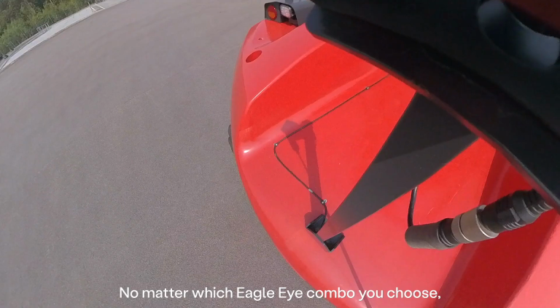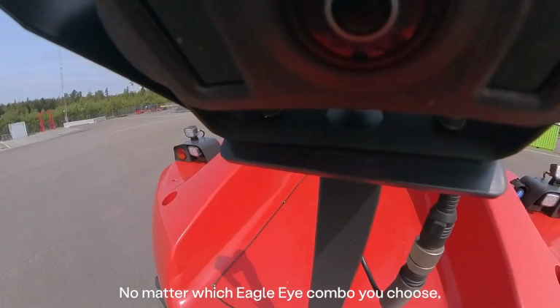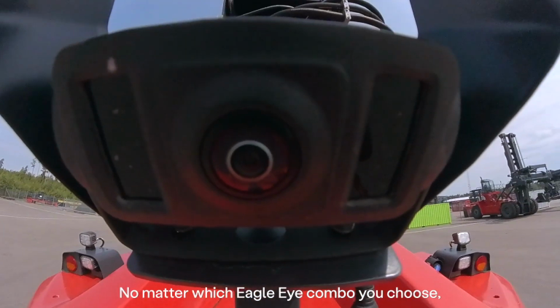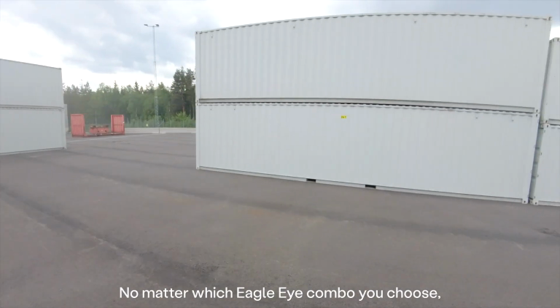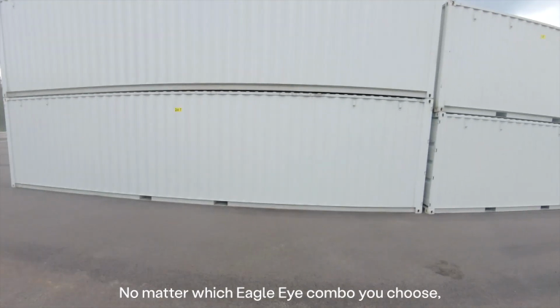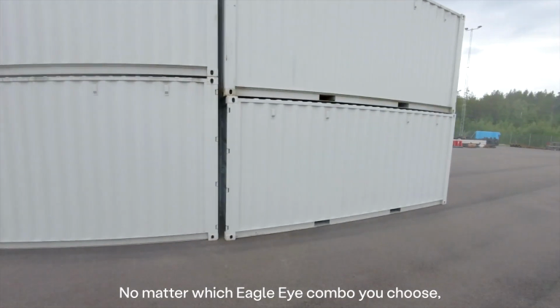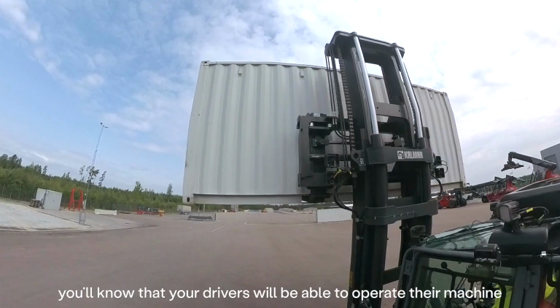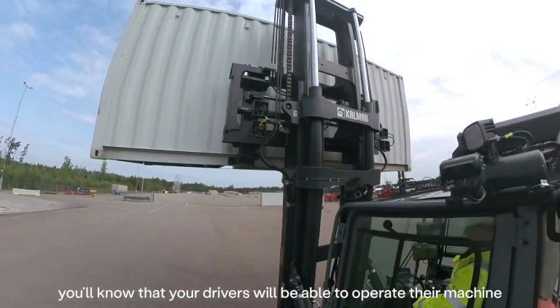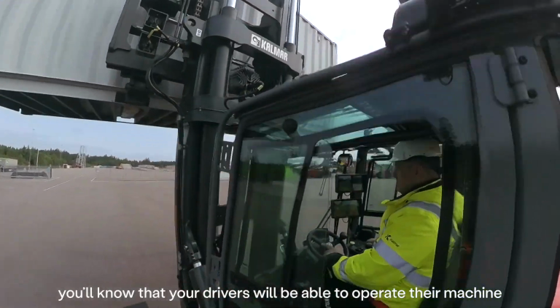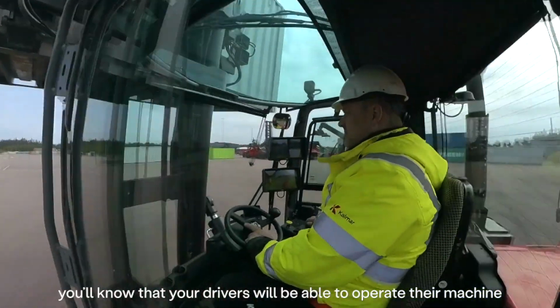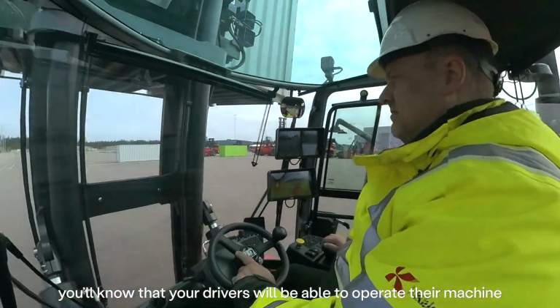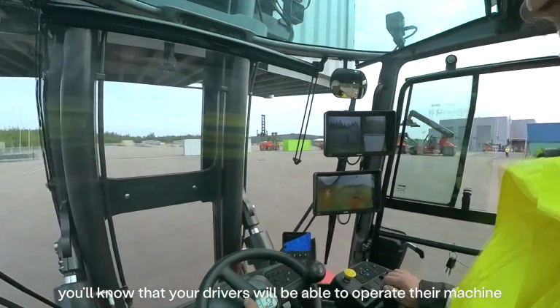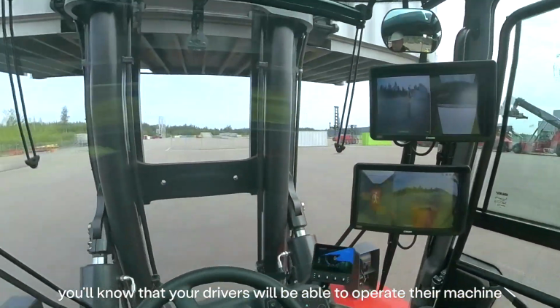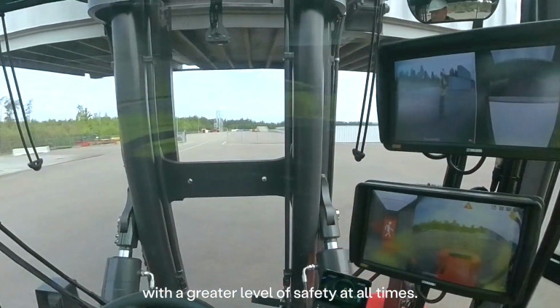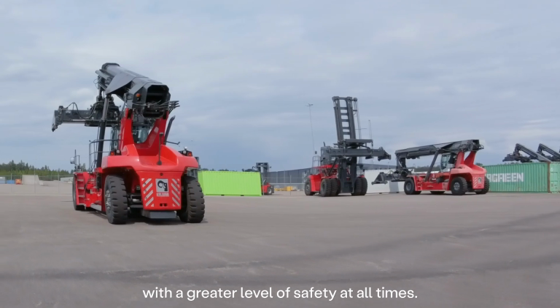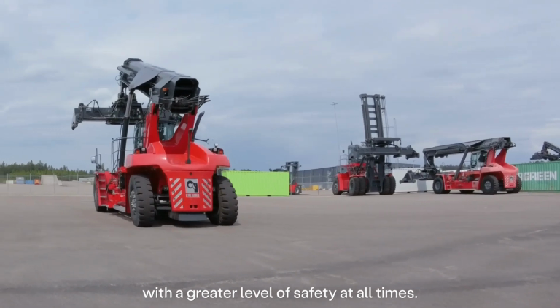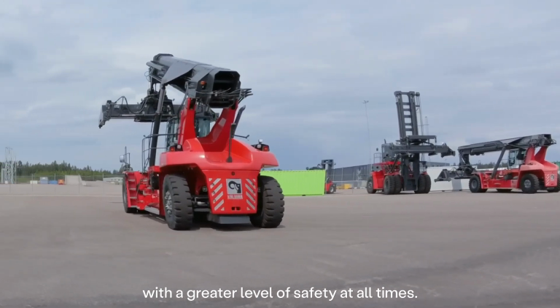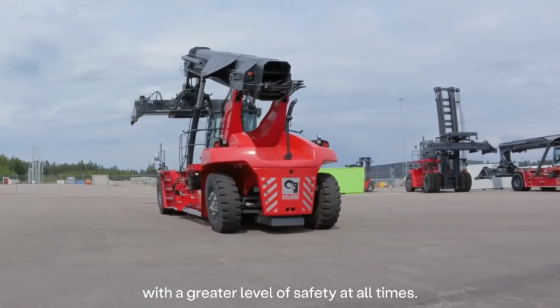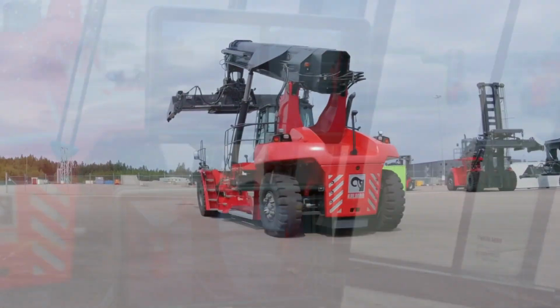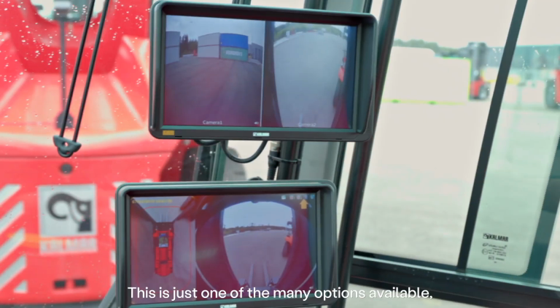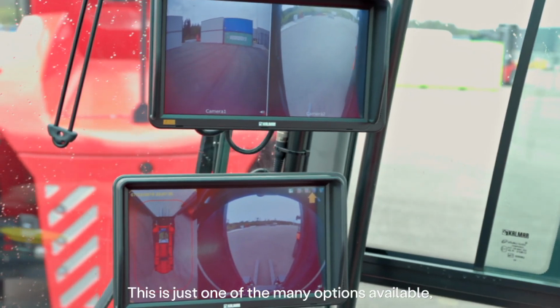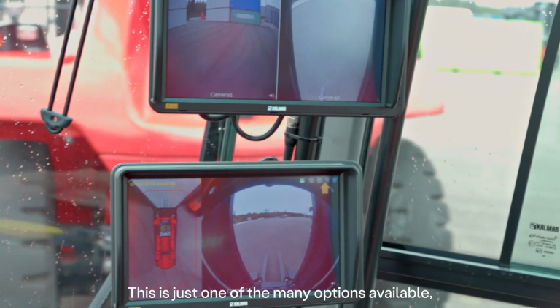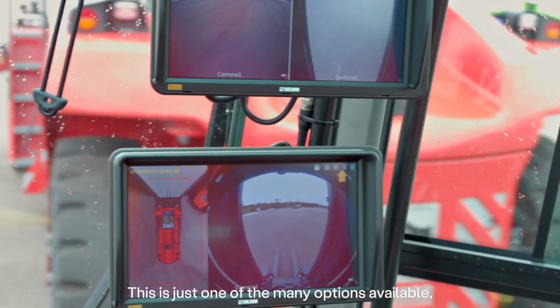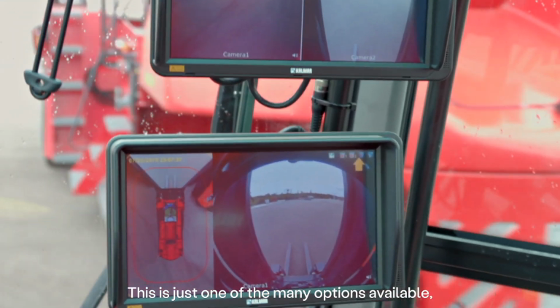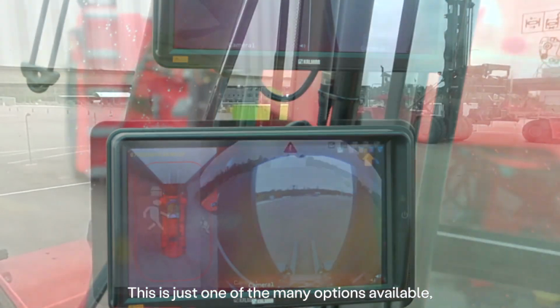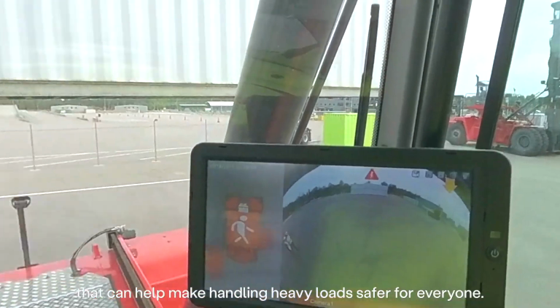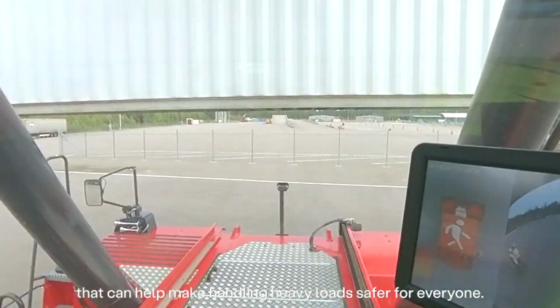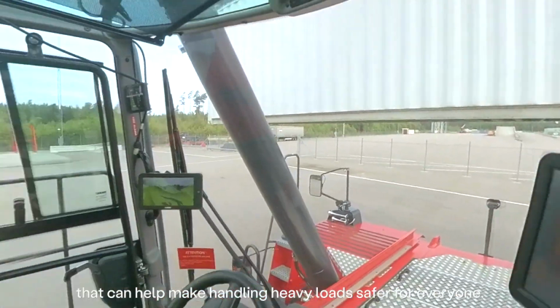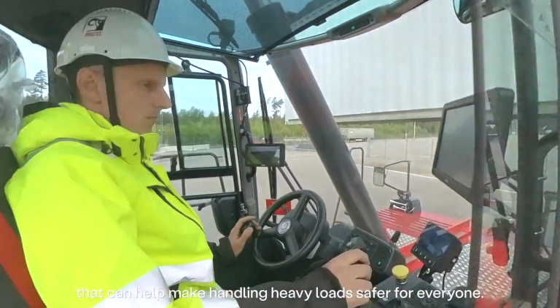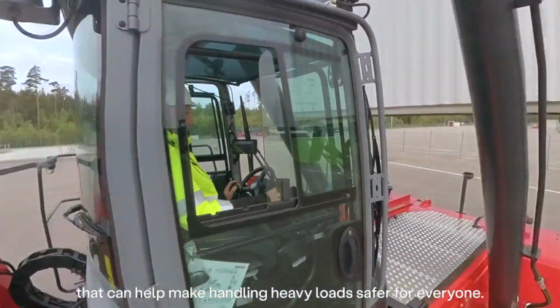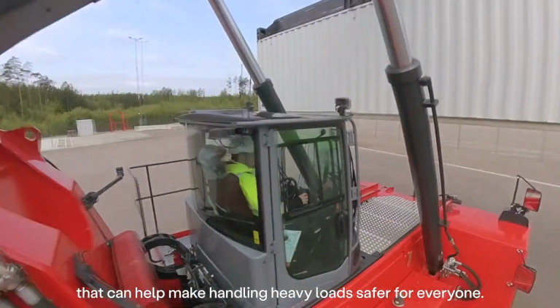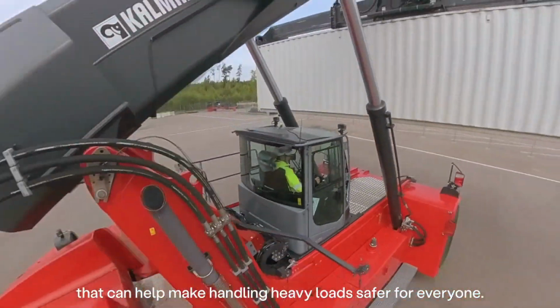No matter which Eagle Eye combo you choose, you'll know that your drivers will be able to operate their machine with a greater level of safety at all times. This is just one of the many options available that can help make handling heavy loads safer for everyone.